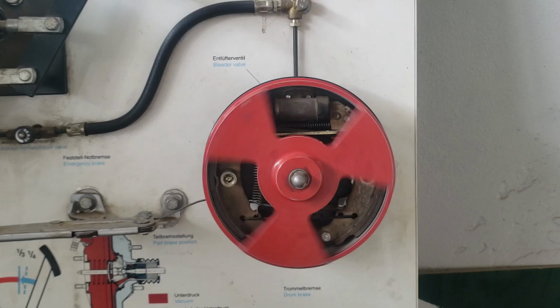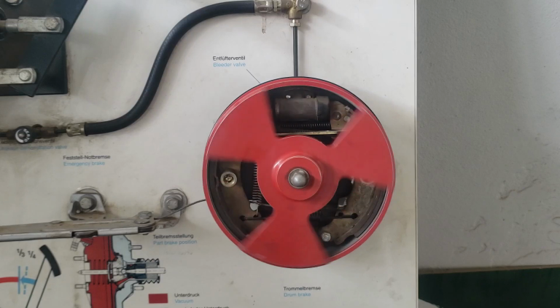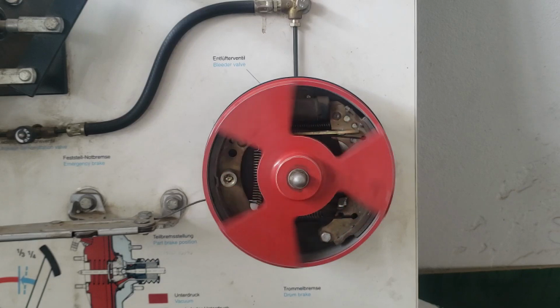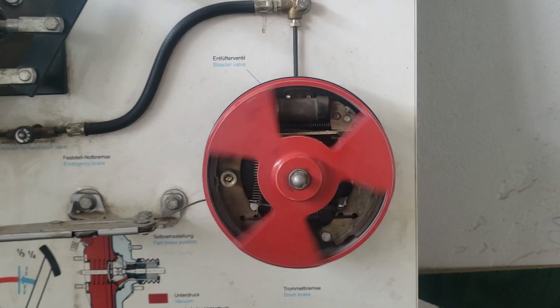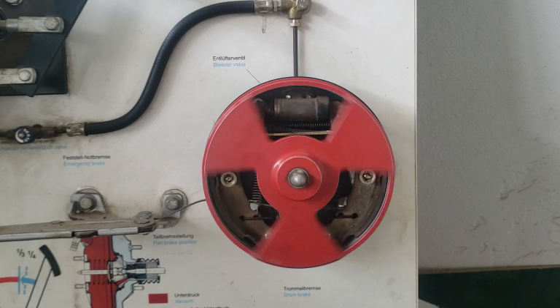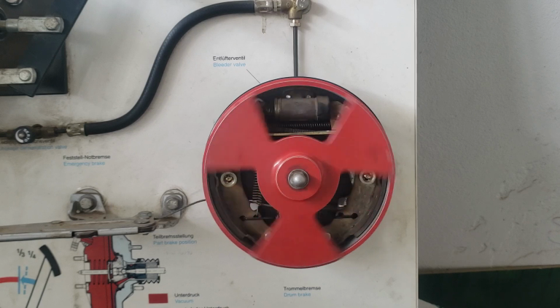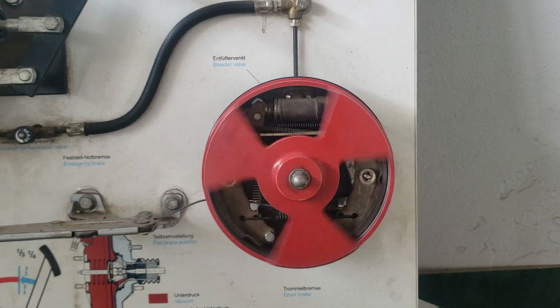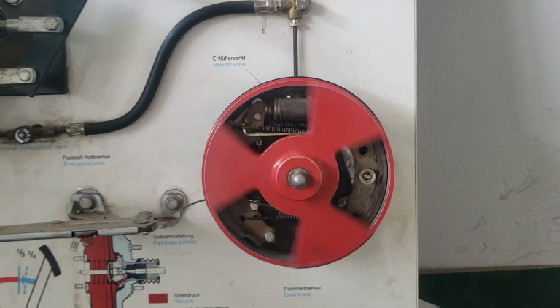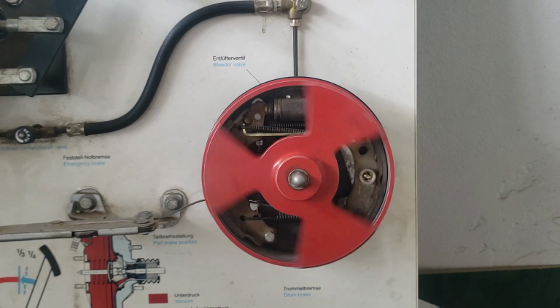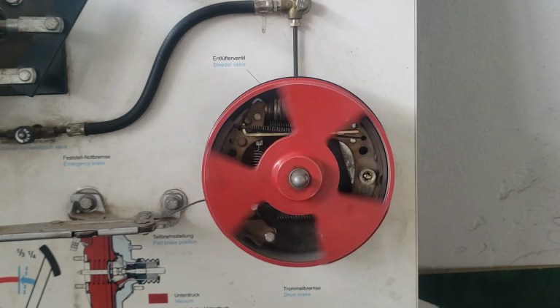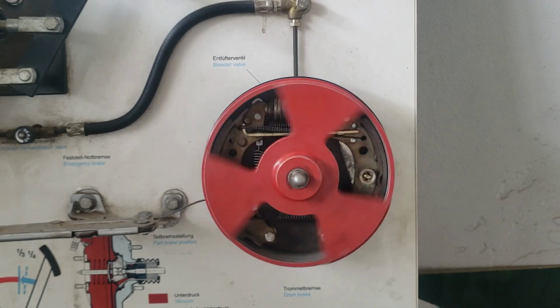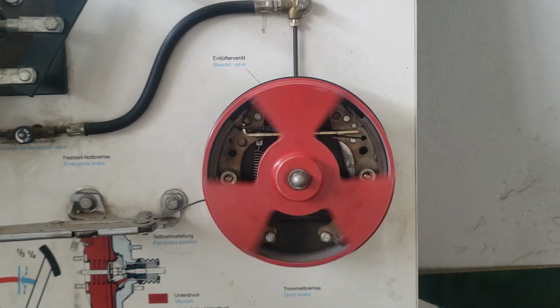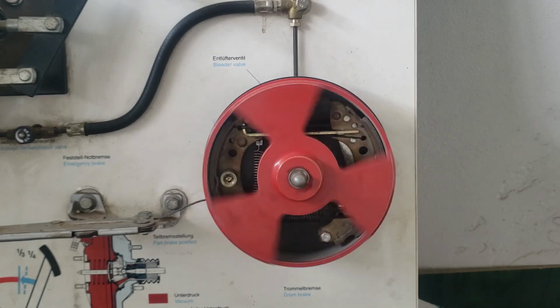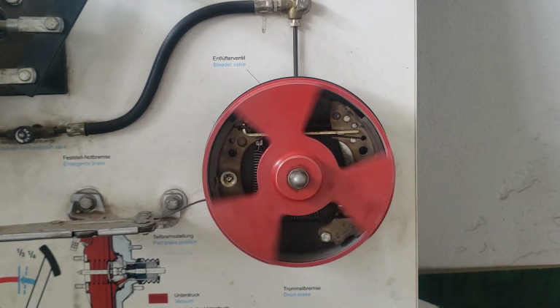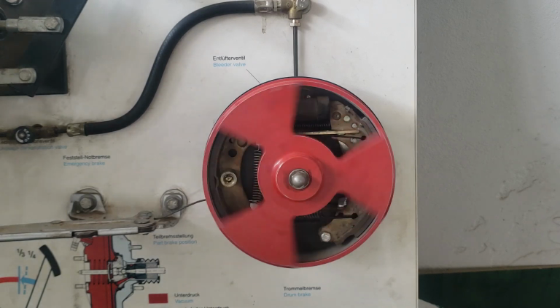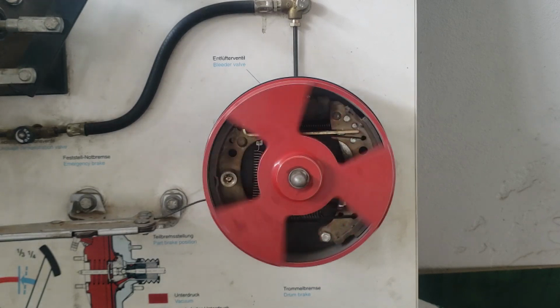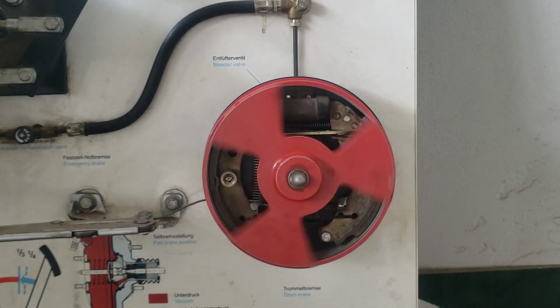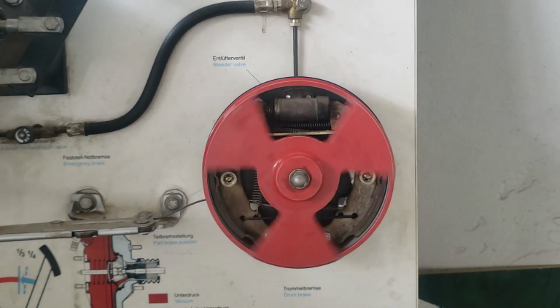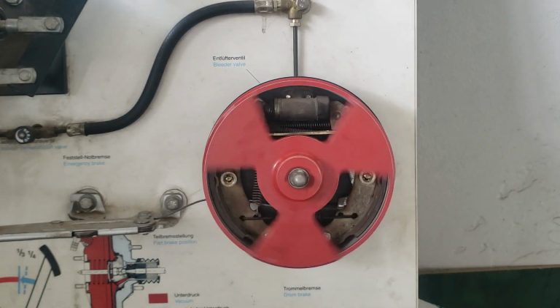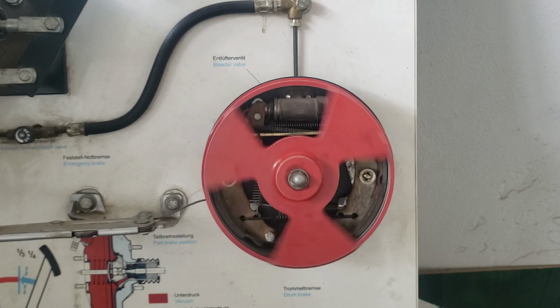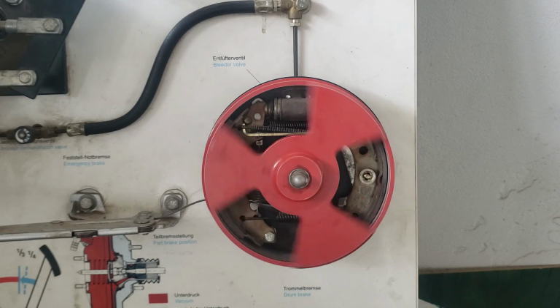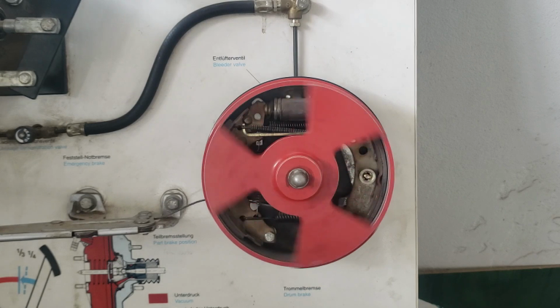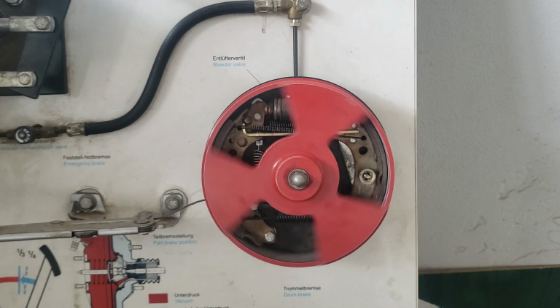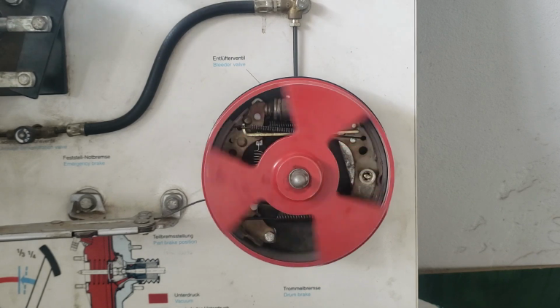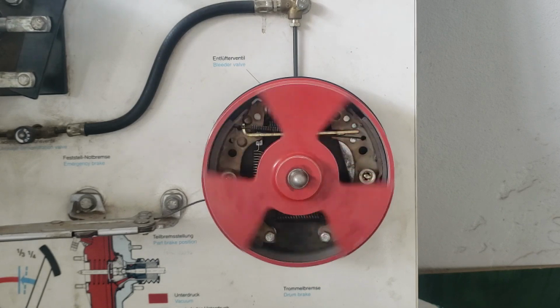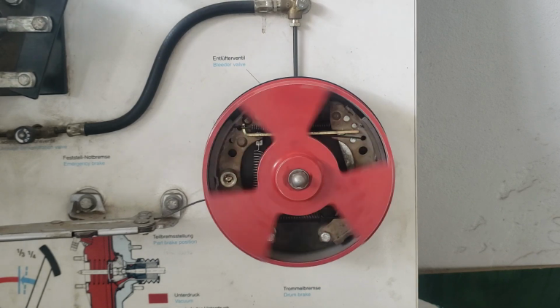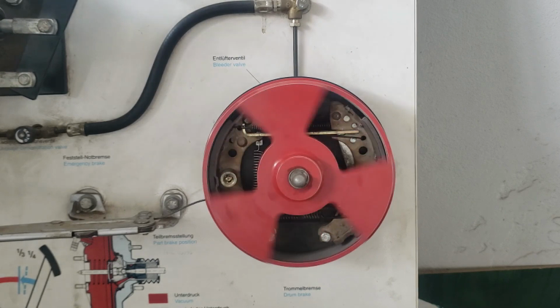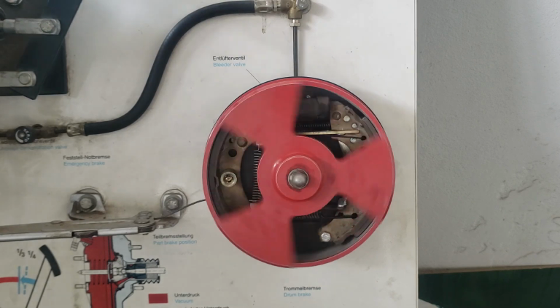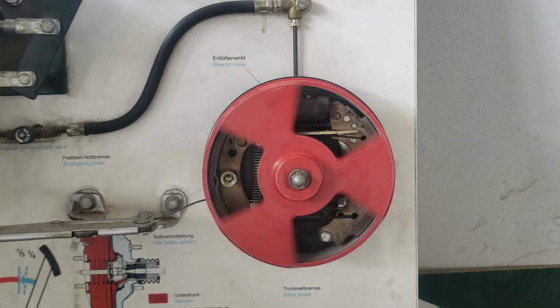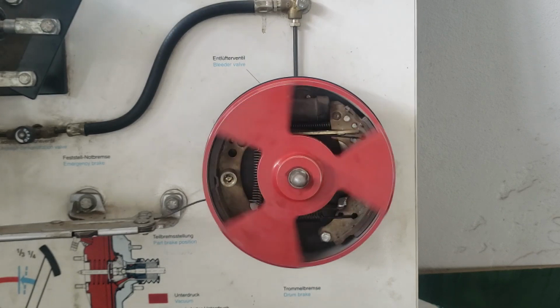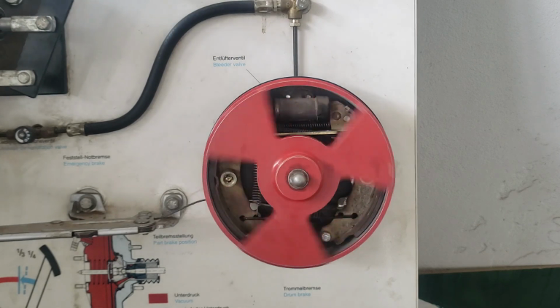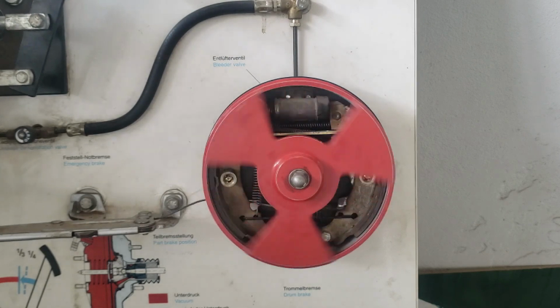Once the brake pedal is released, the hydraulic pressure reduces, allowing the brake shoes to retract and release from the drum, preparing for the next braking action.